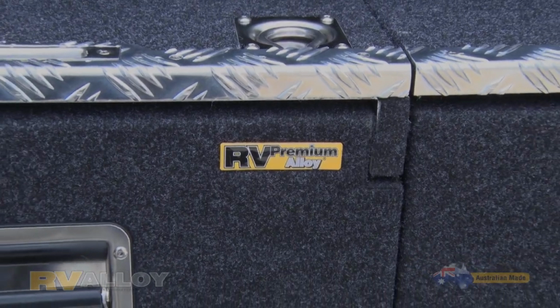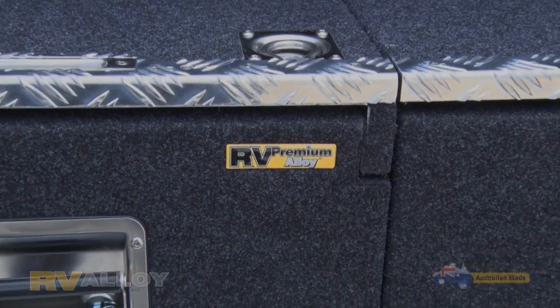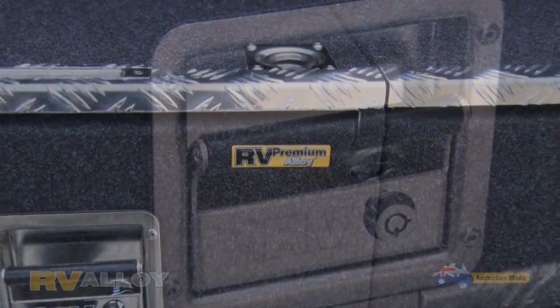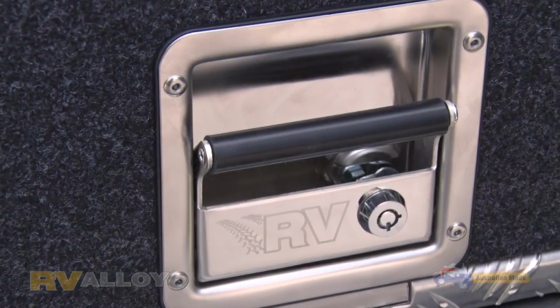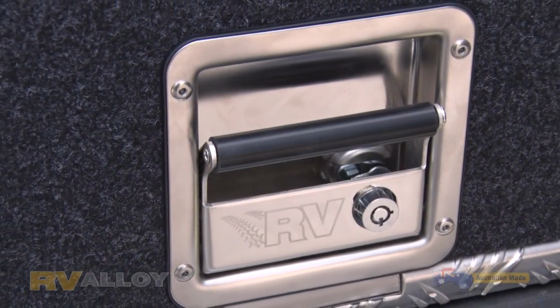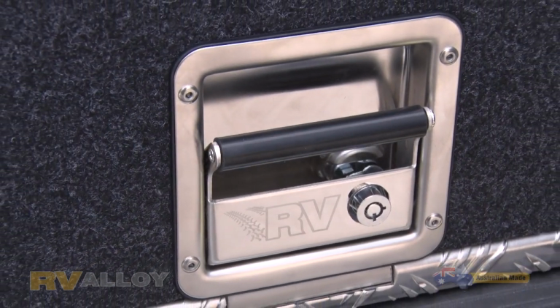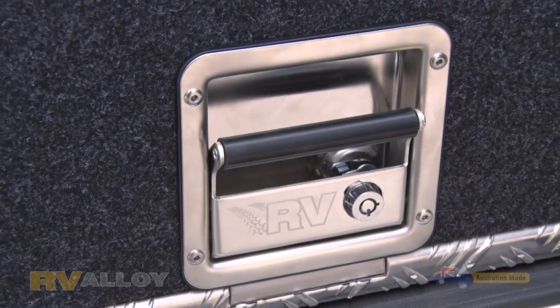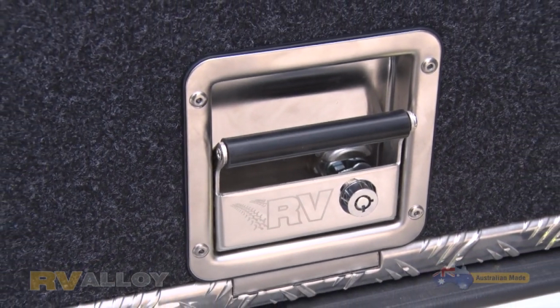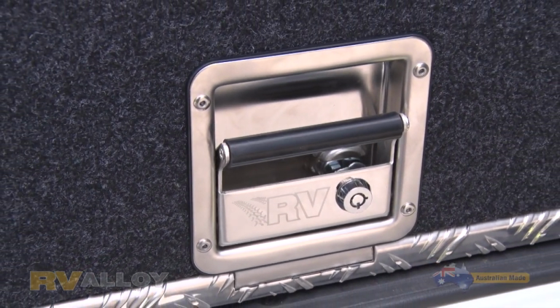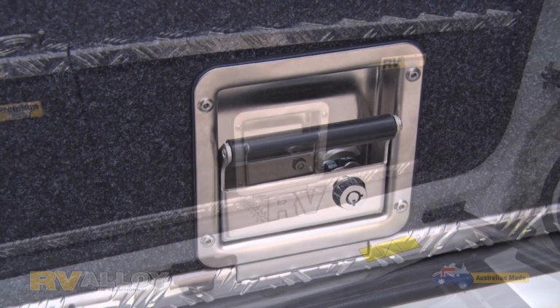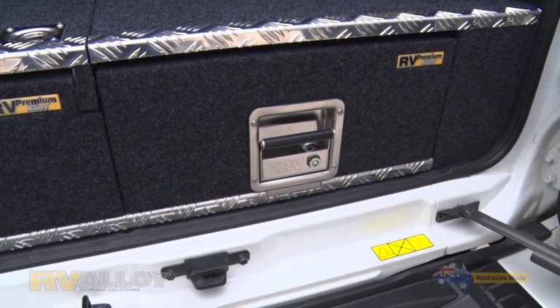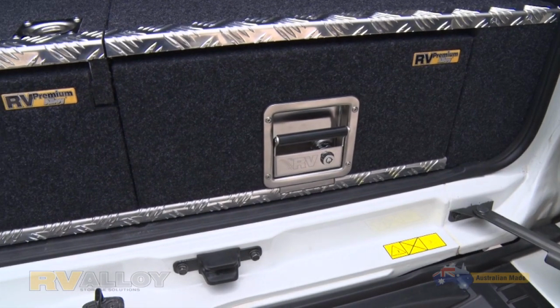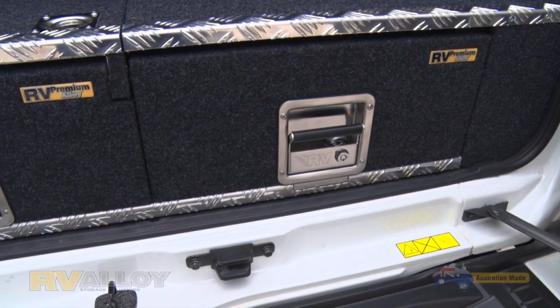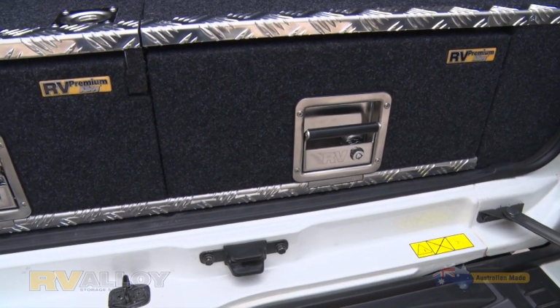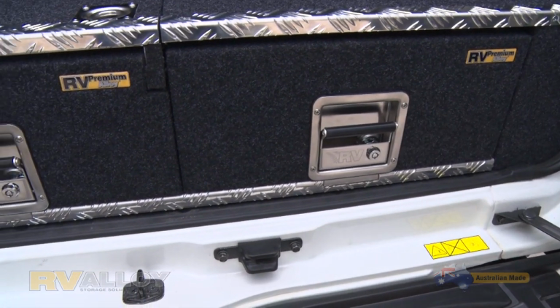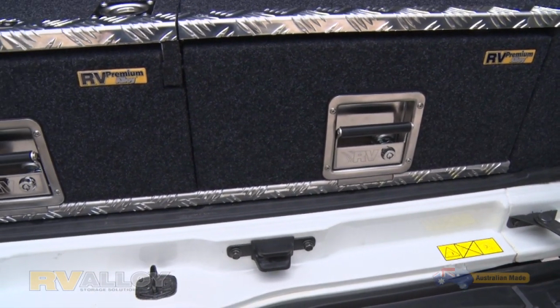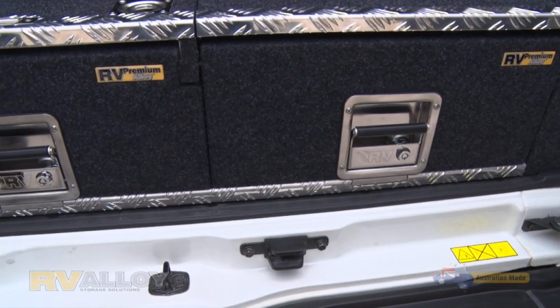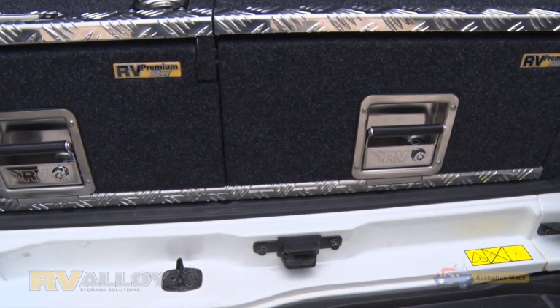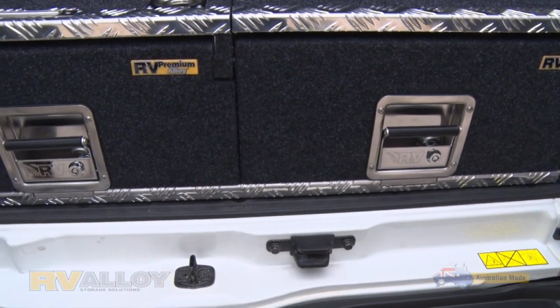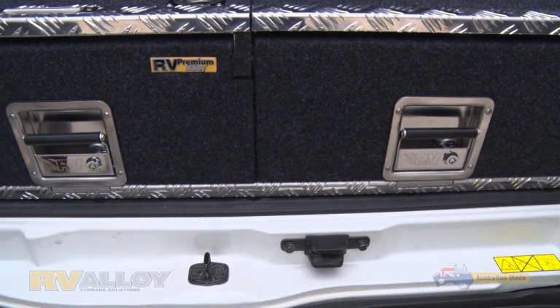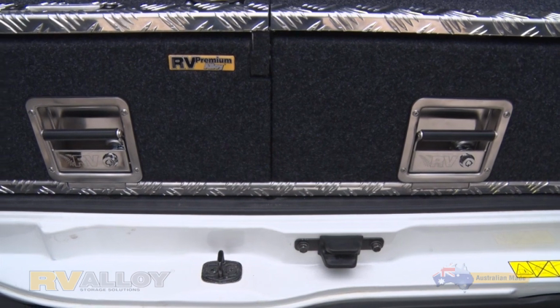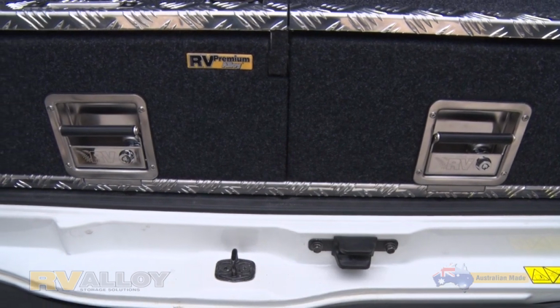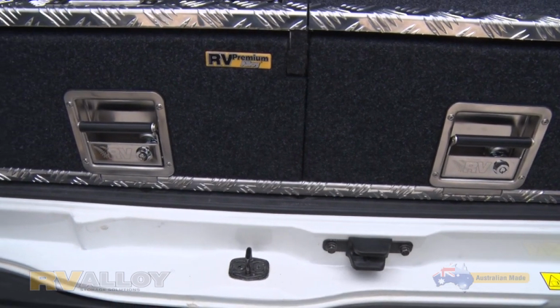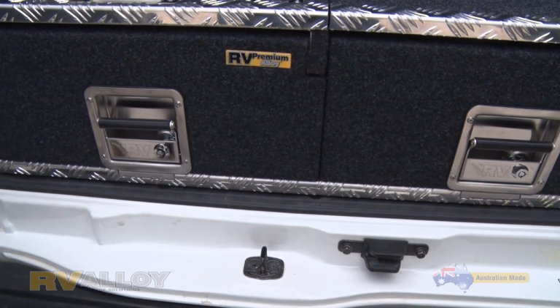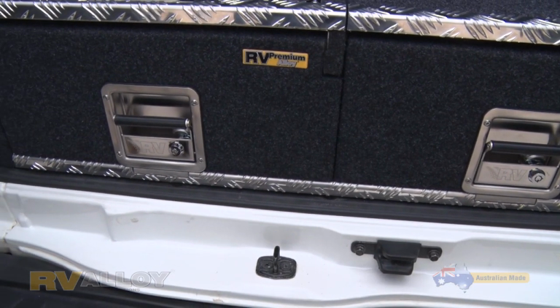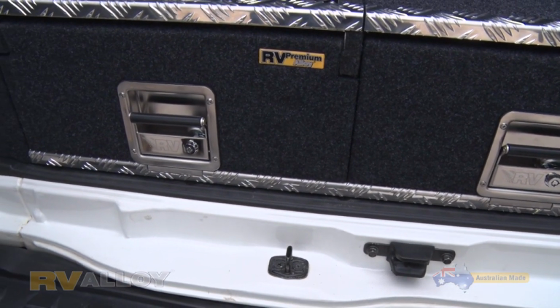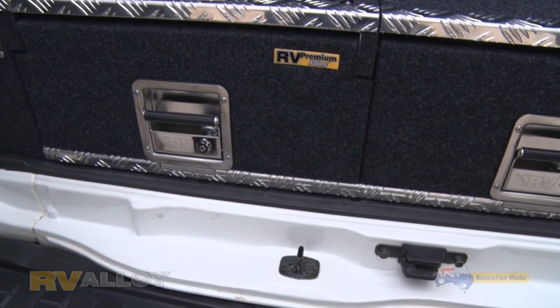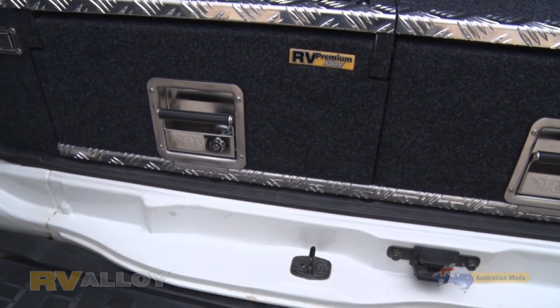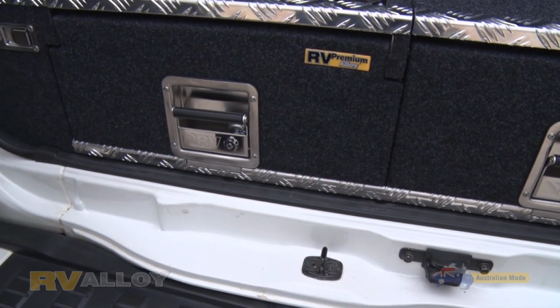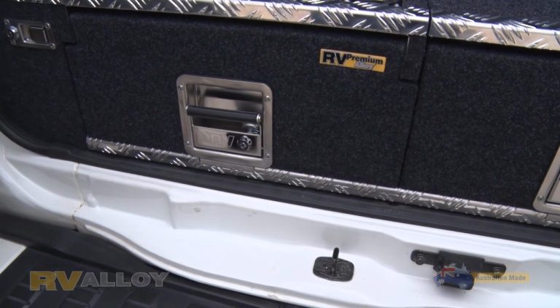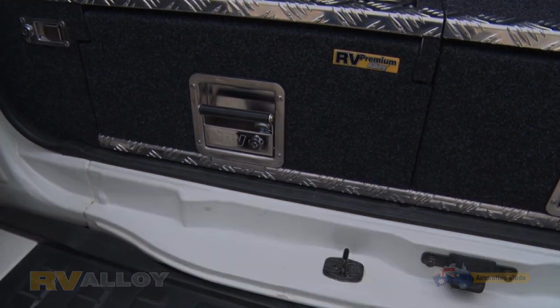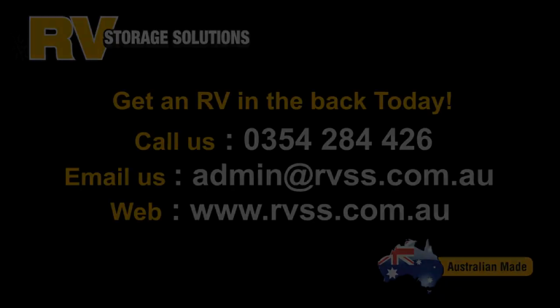Keeler-like stainless locks and striker plates make for durability, and you can't improve on a lifetime warranty that we offer all our premium clients. Give us a call today about what we can do for your GU Patrol.